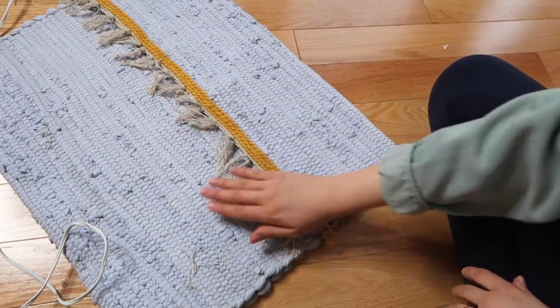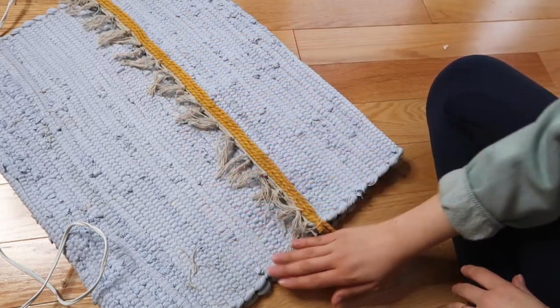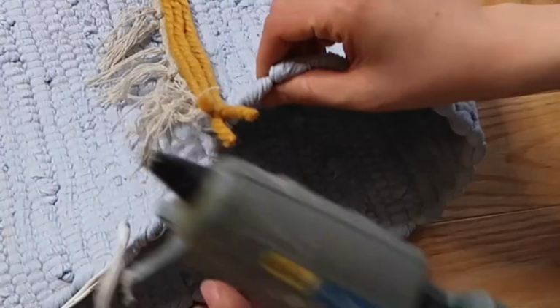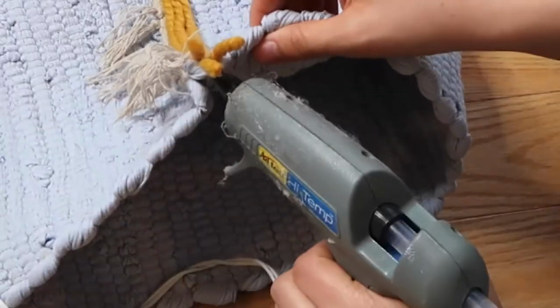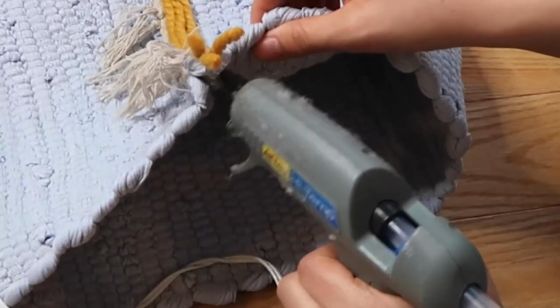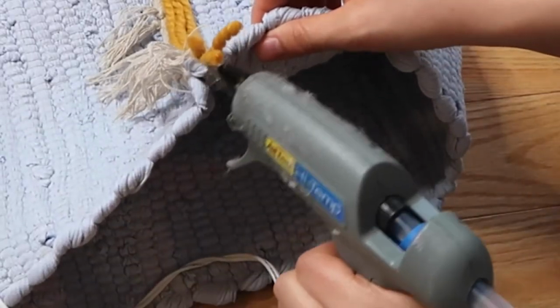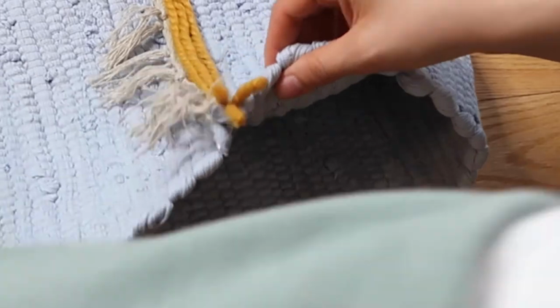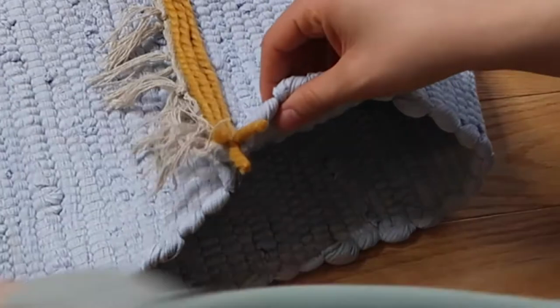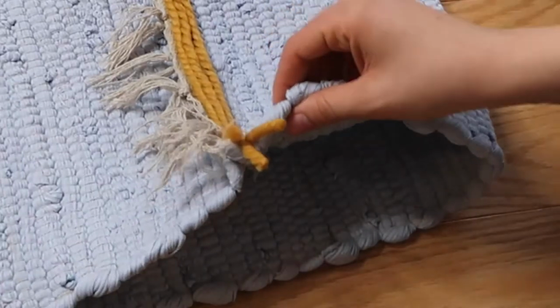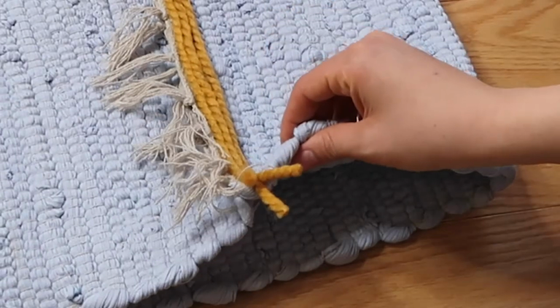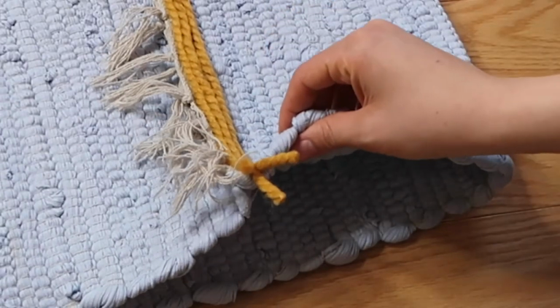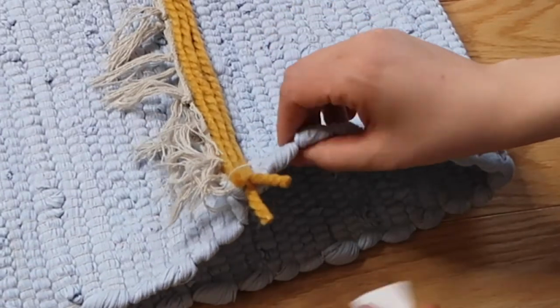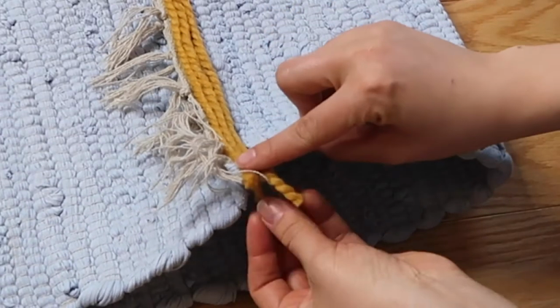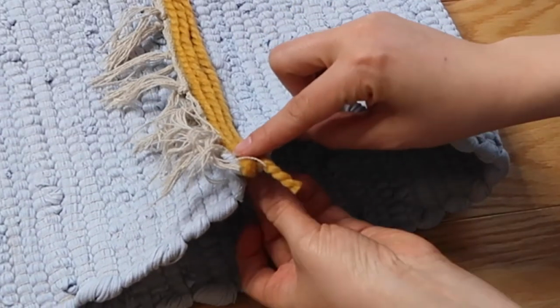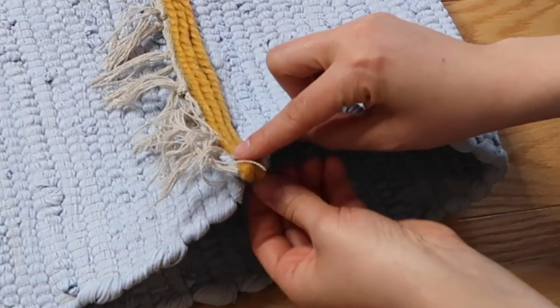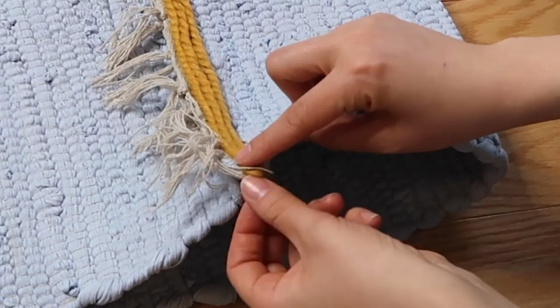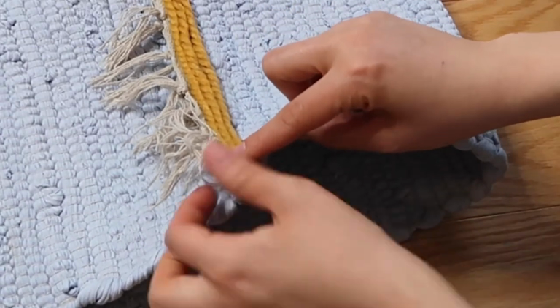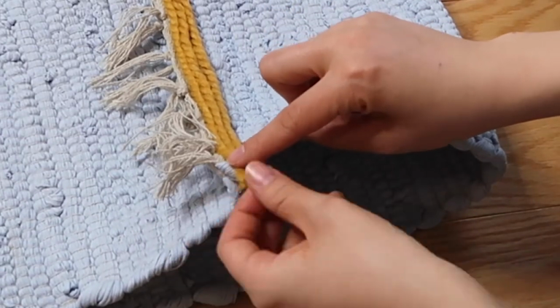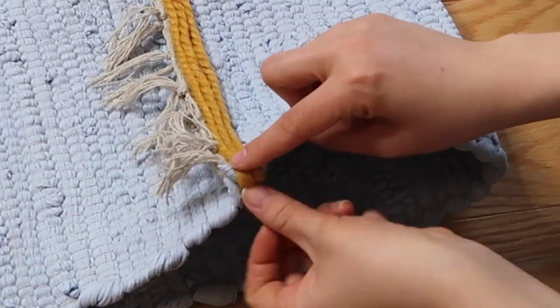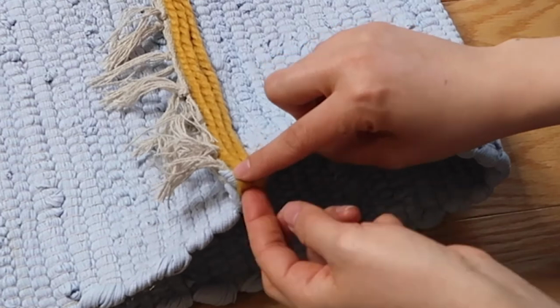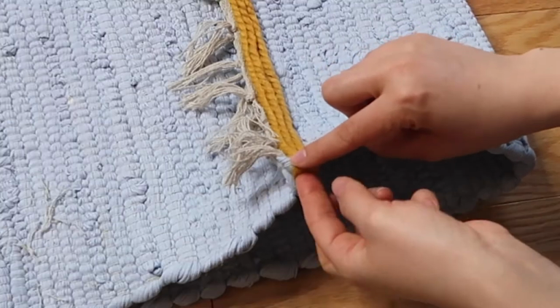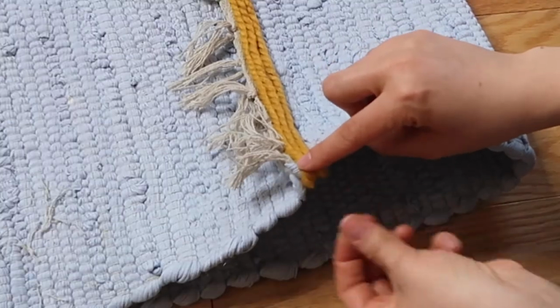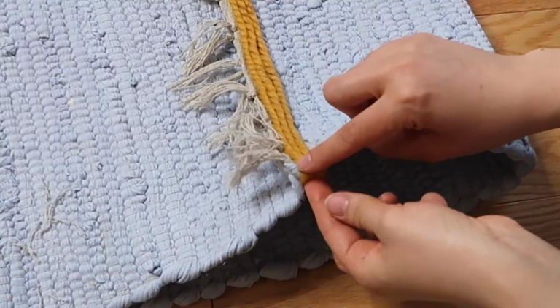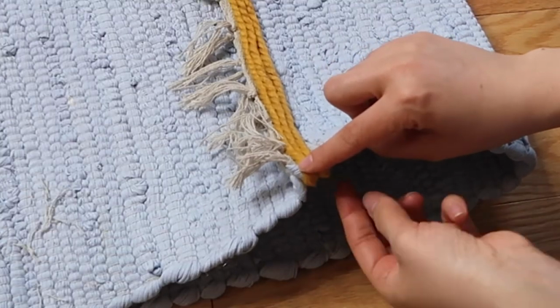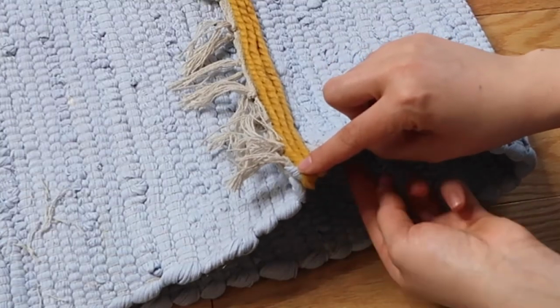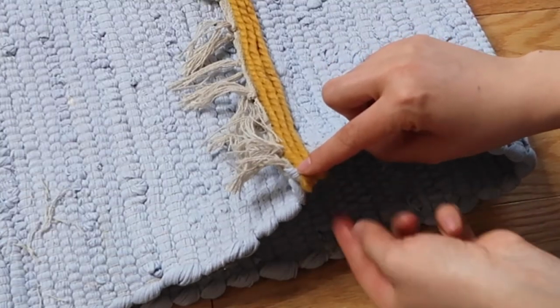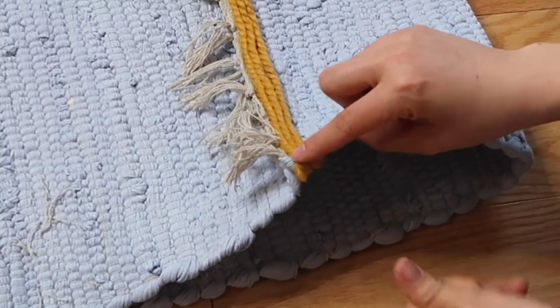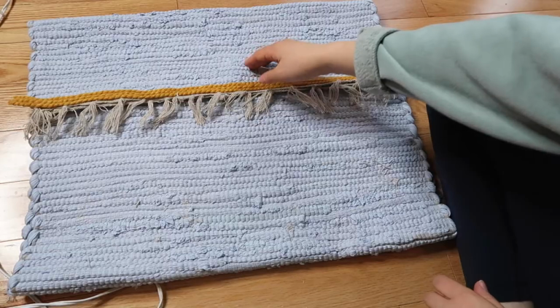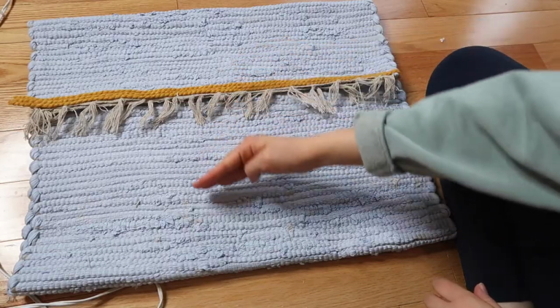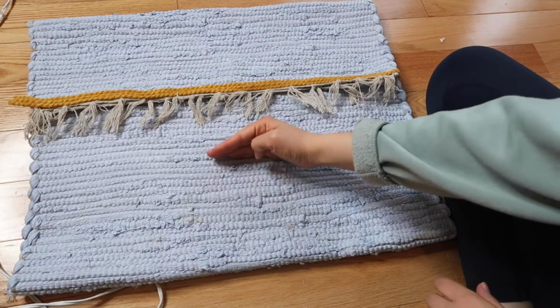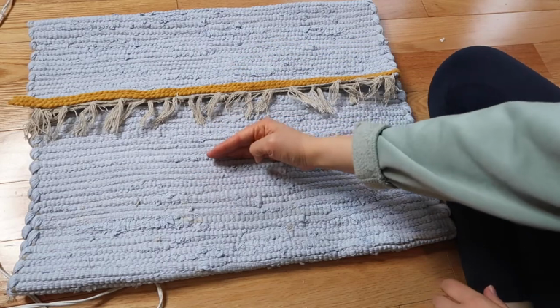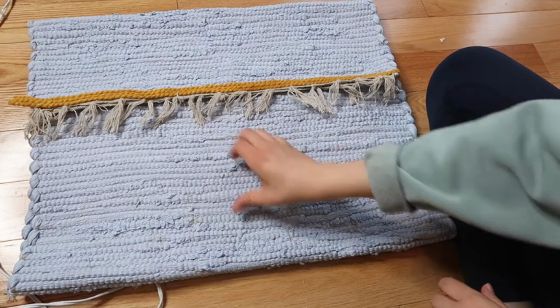I also let the yarn dry for about an hour before moving on, and then folded and glued the extra bits of yarn around the back of the rug fabric before moving on to attaching the side of the pillow.